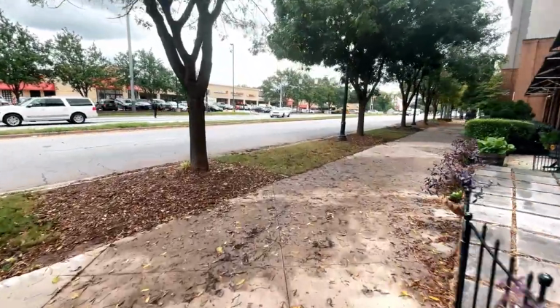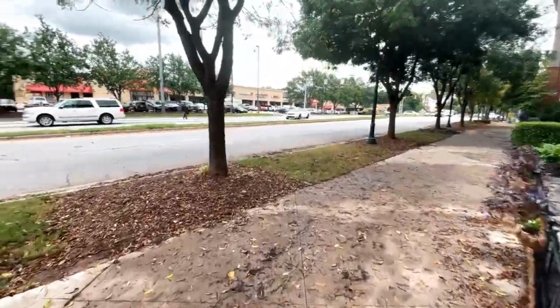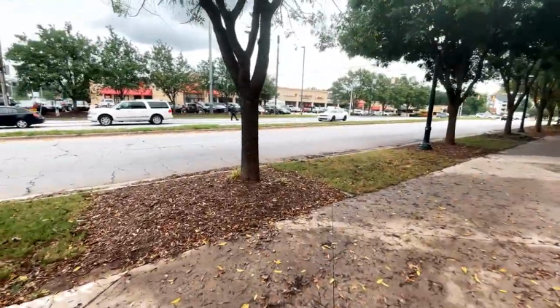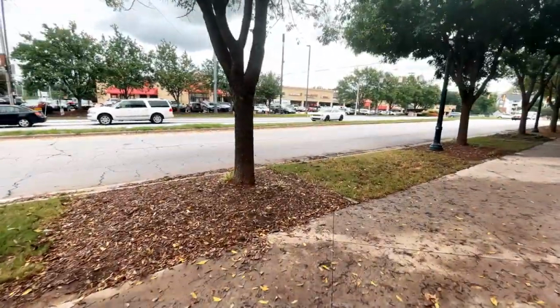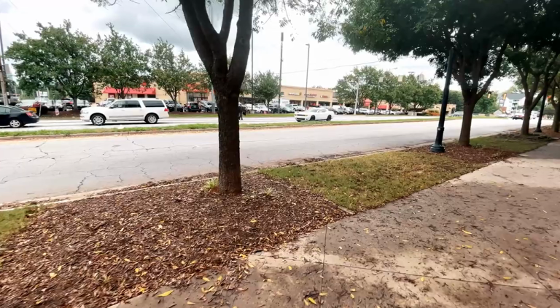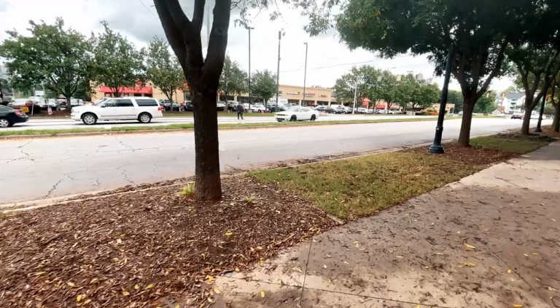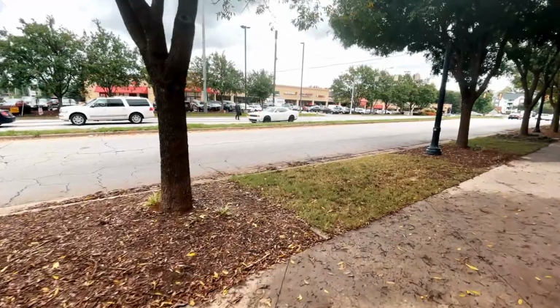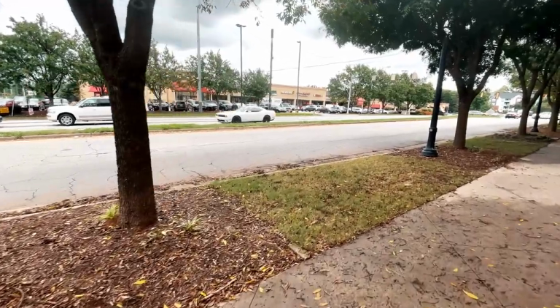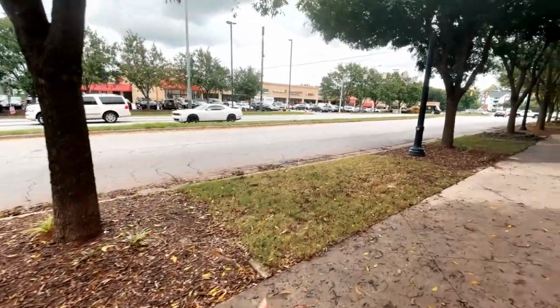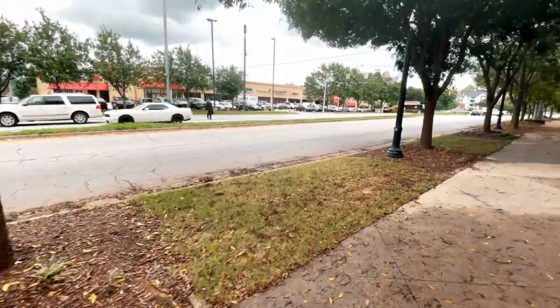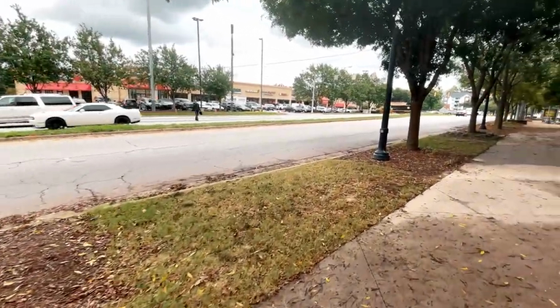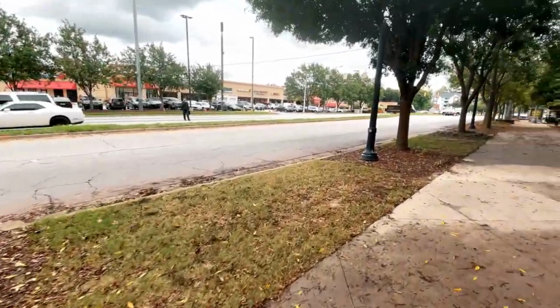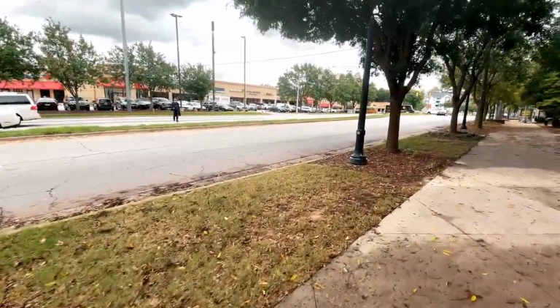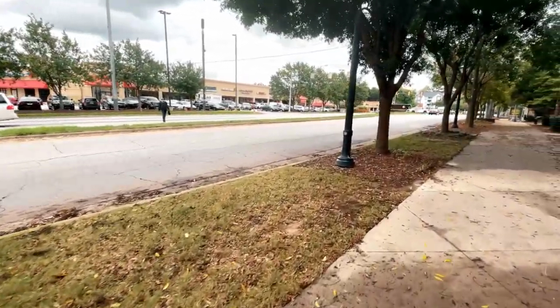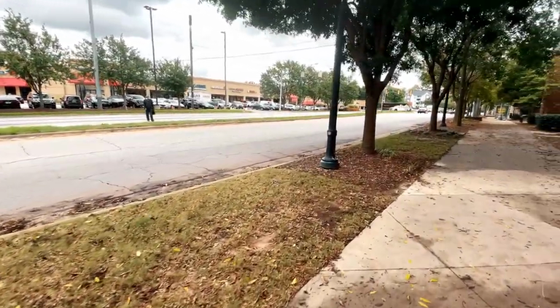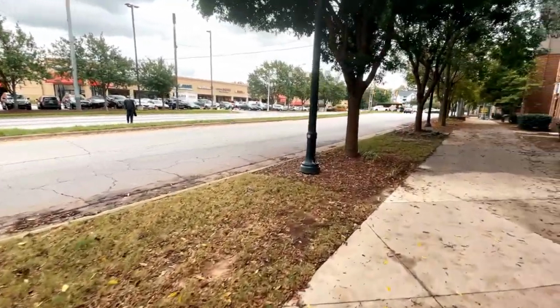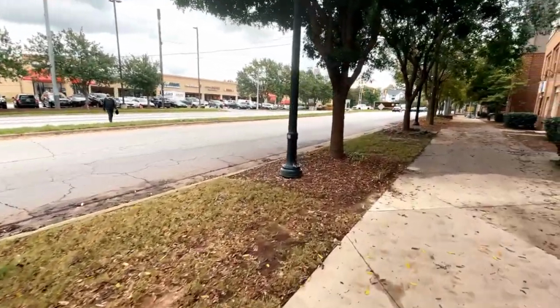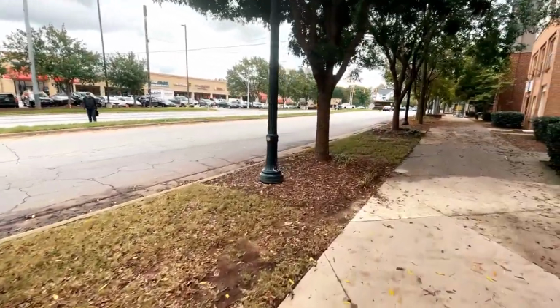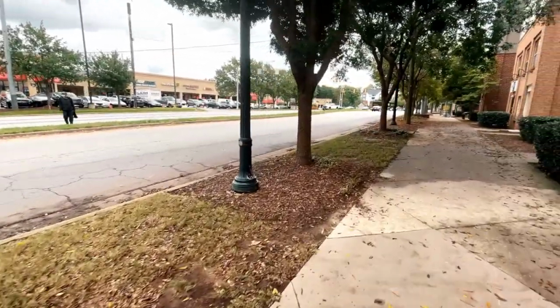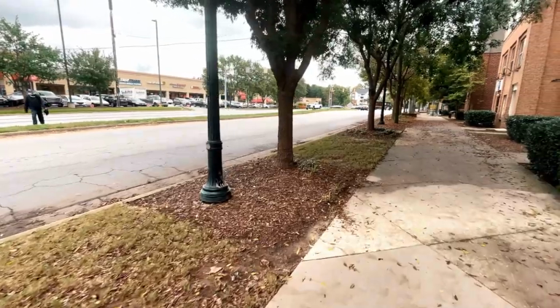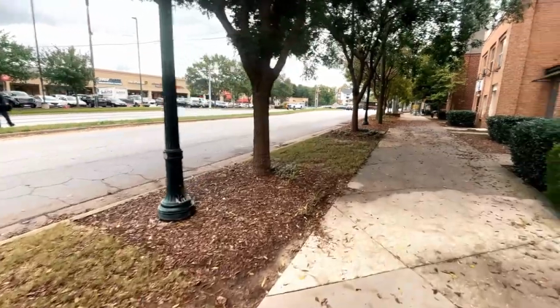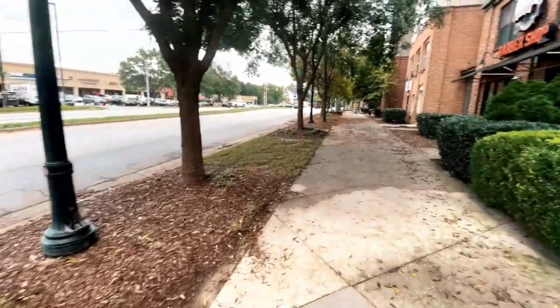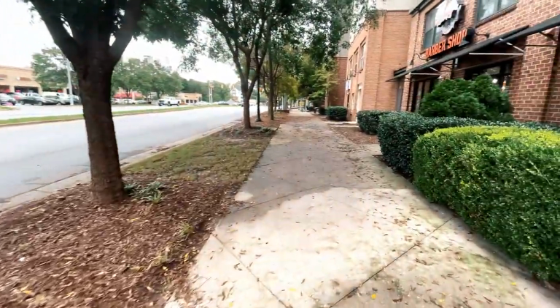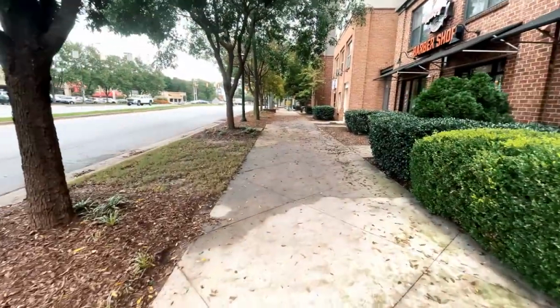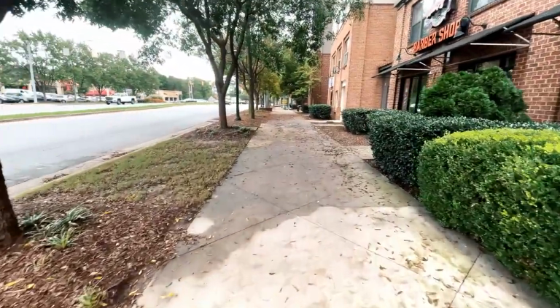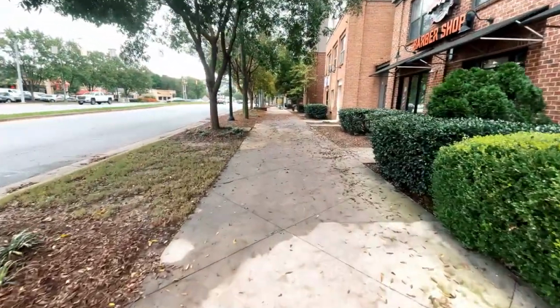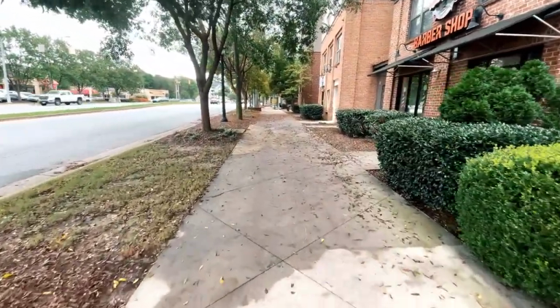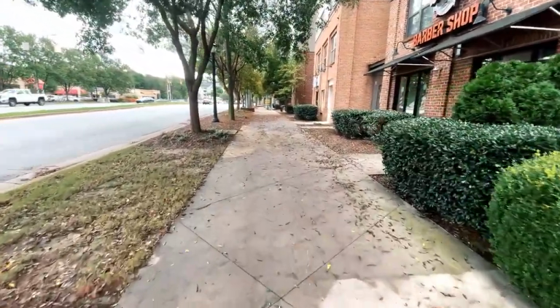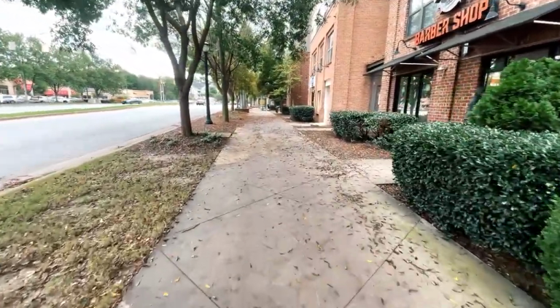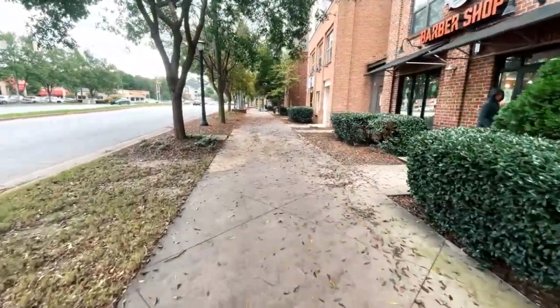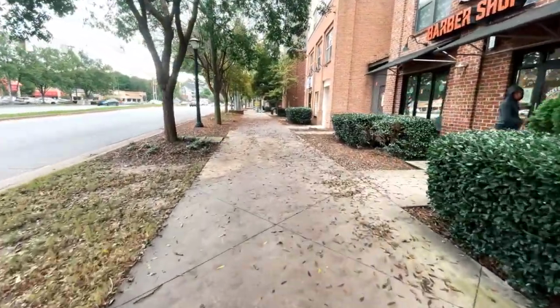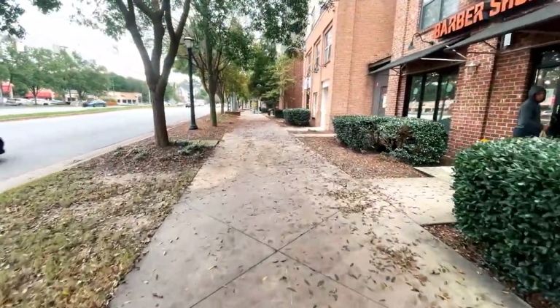As you can see, there's more retail on the left side of the road. Again, heavily retail, heavily multifamily — this is what you can expect being here in Lindbergh.